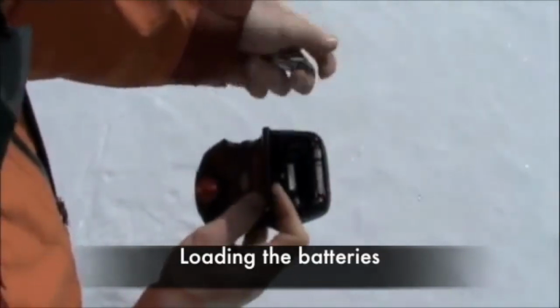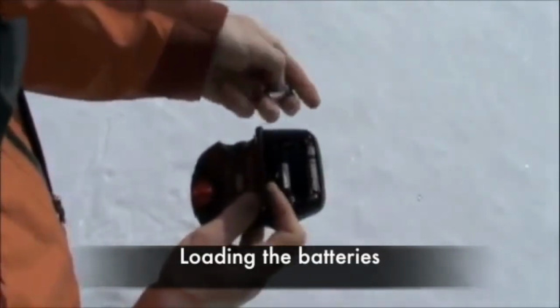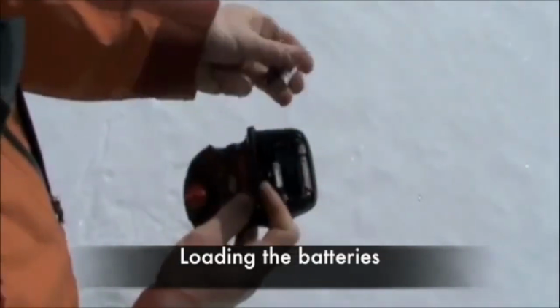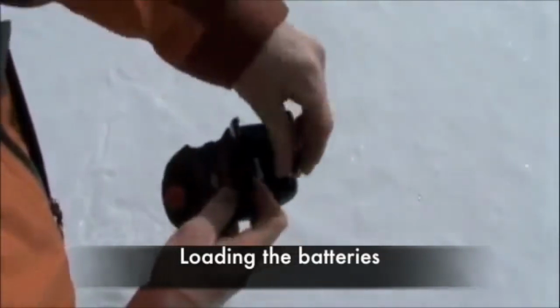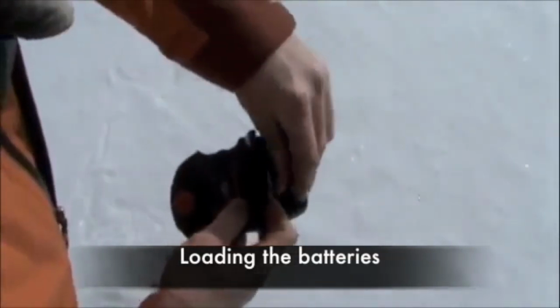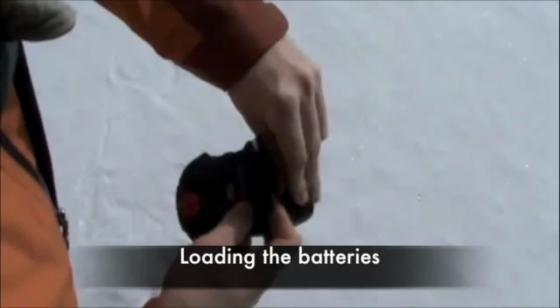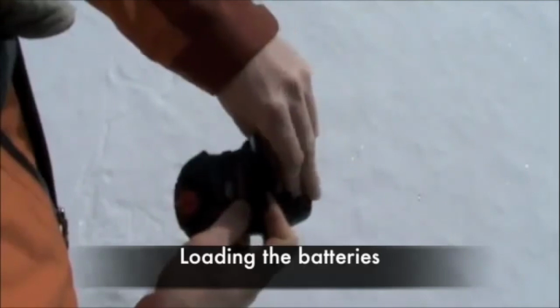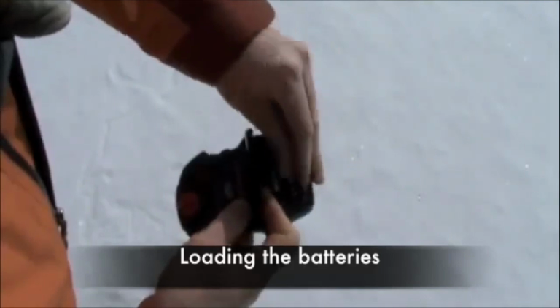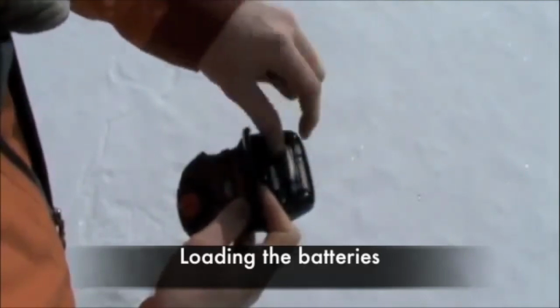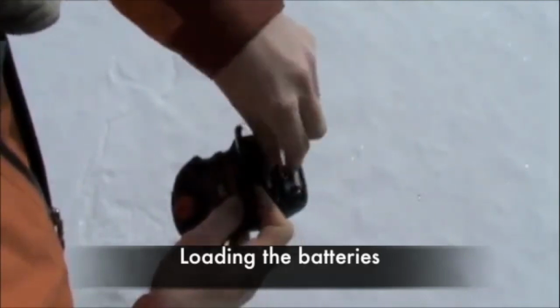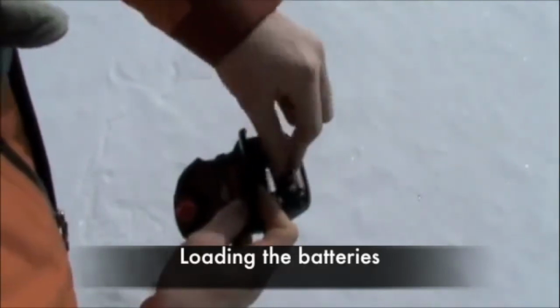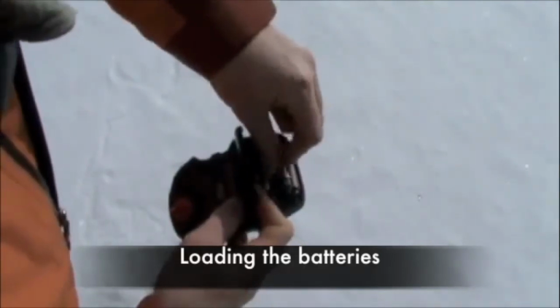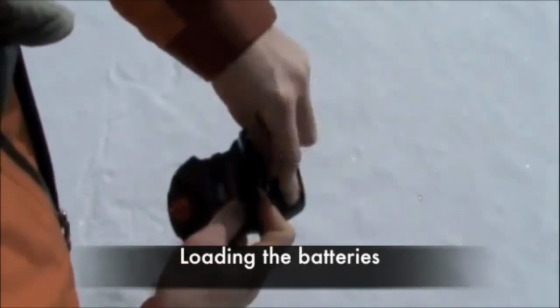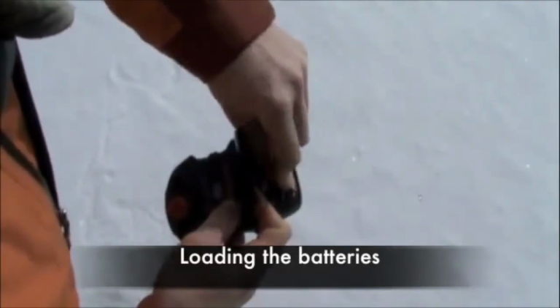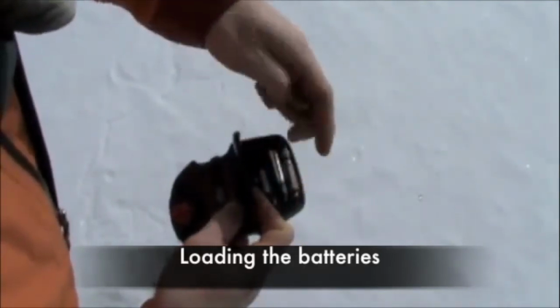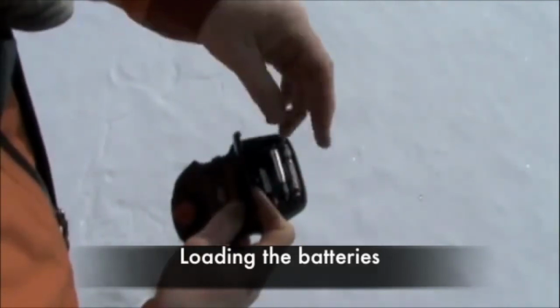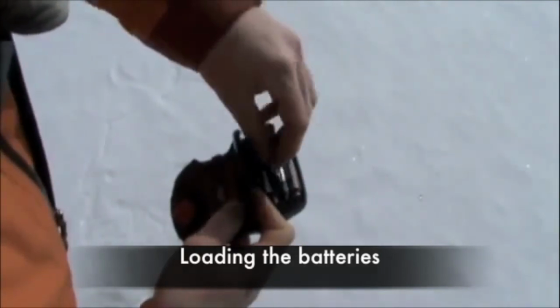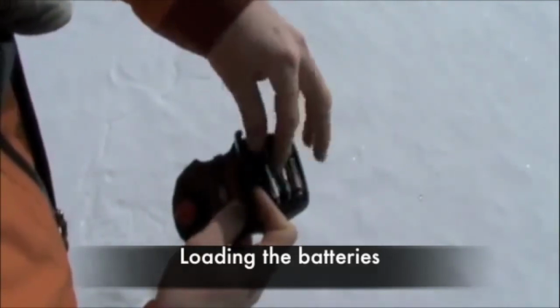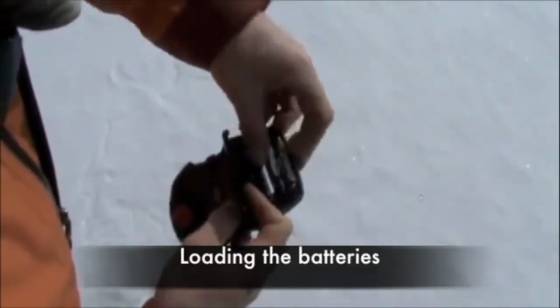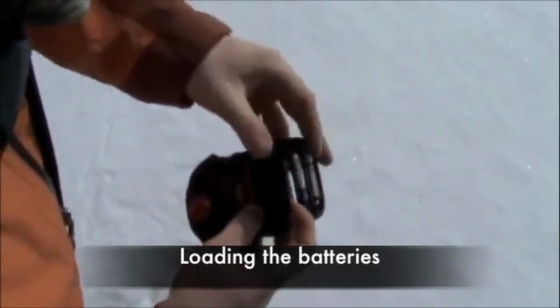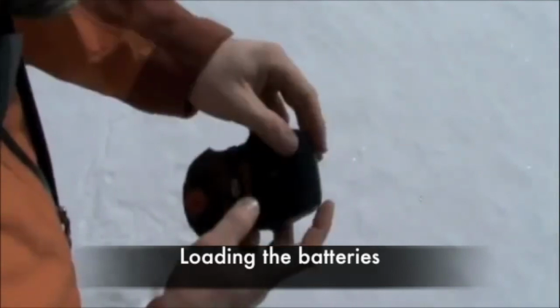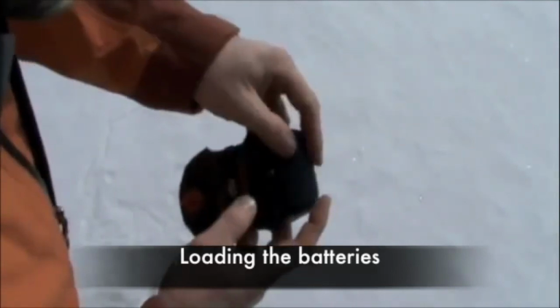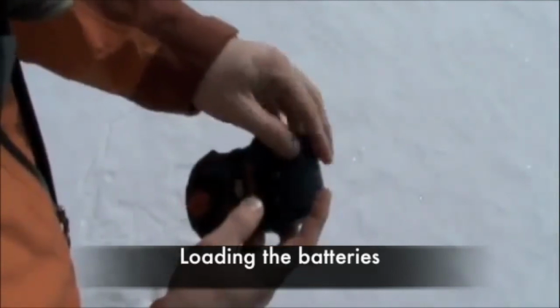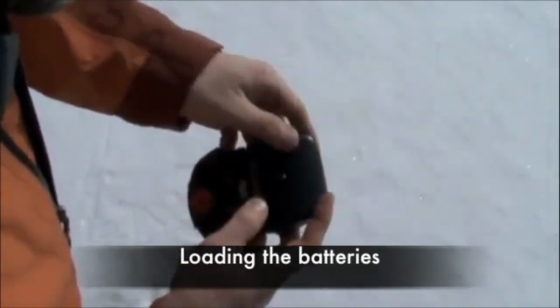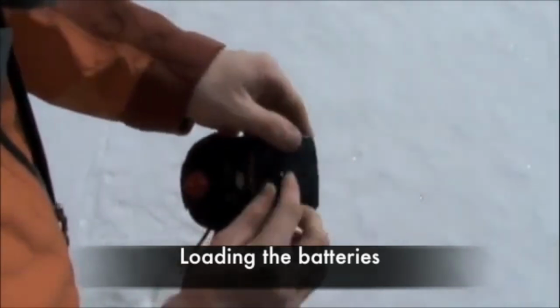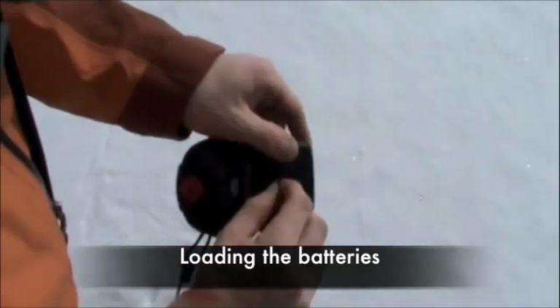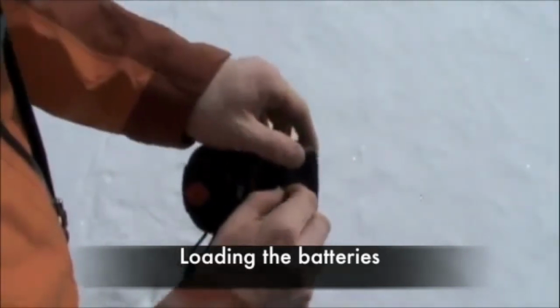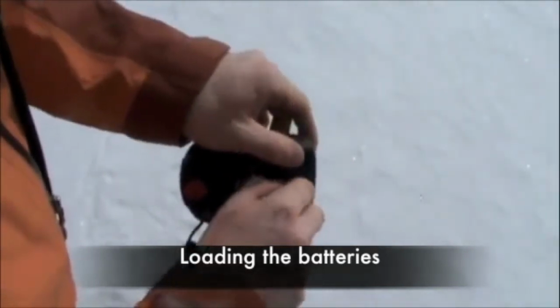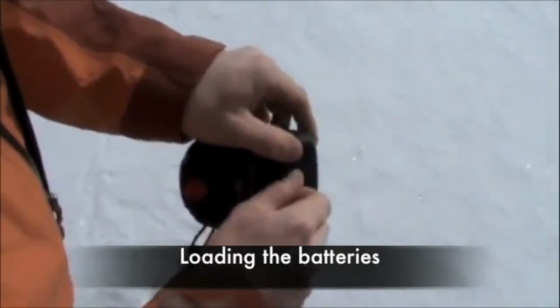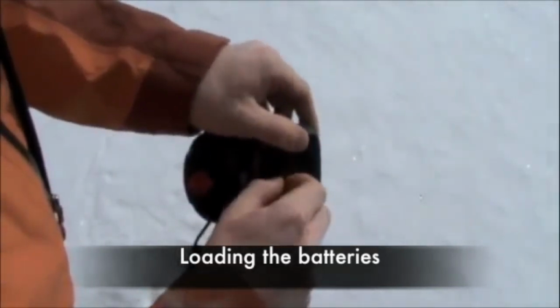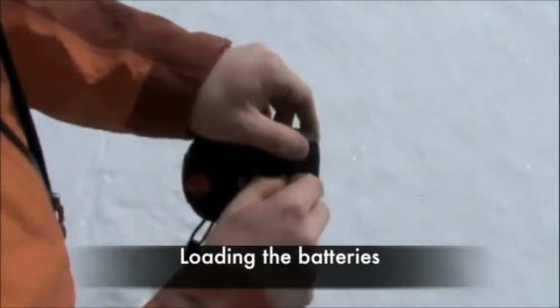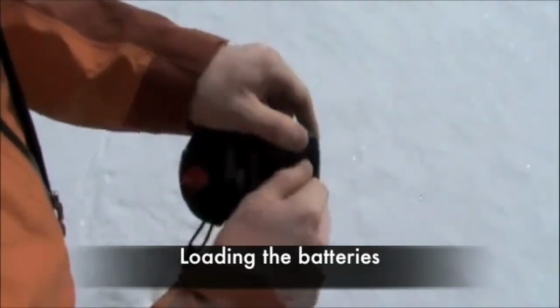Remember to only use alkaline batteries. Do not use rechargeable or any other non-alkaline battery. Close the battery door and tighten the screw — hand-tight is sufficient.